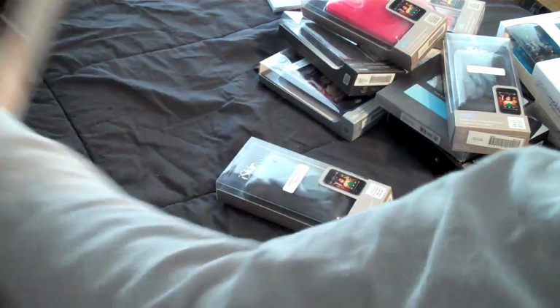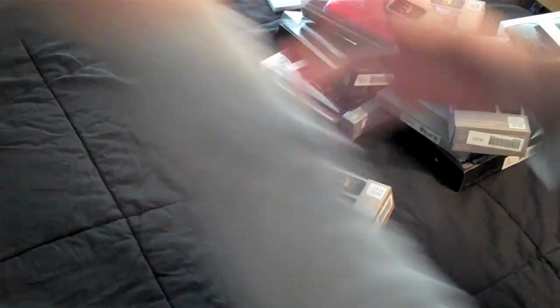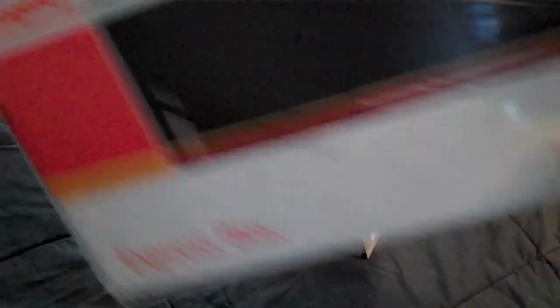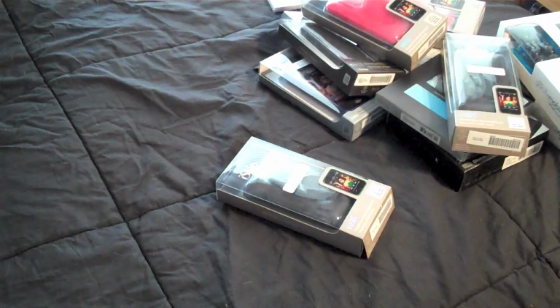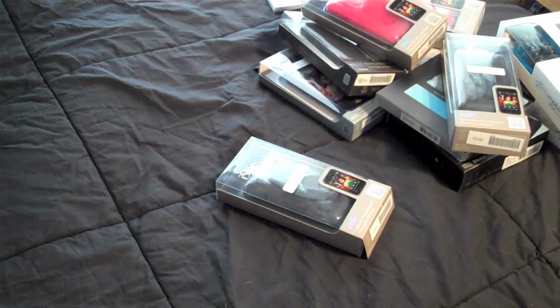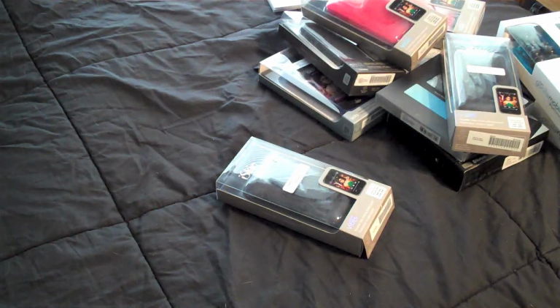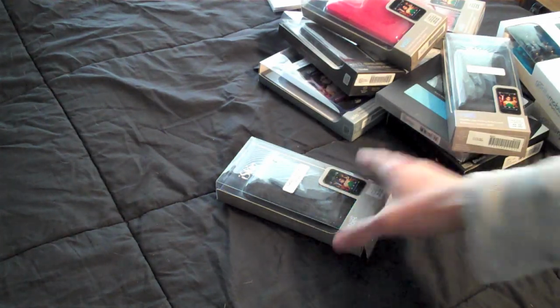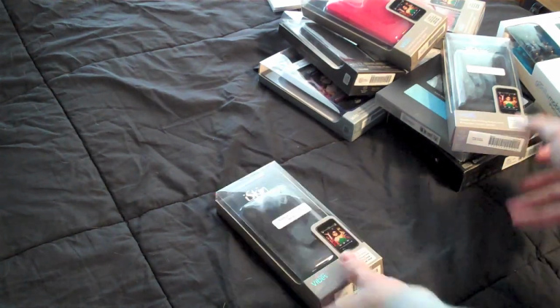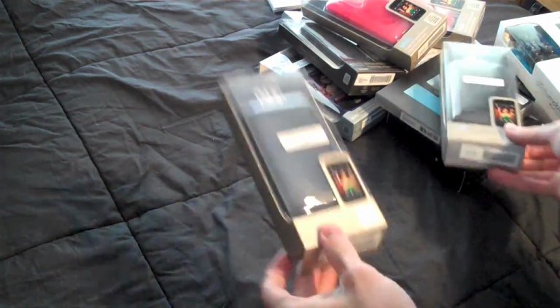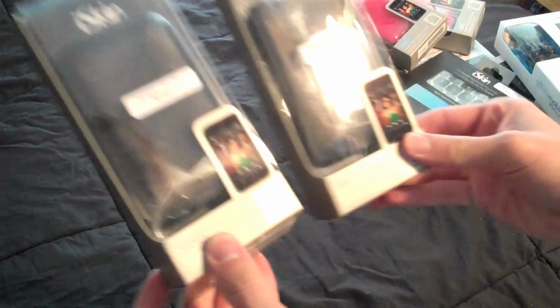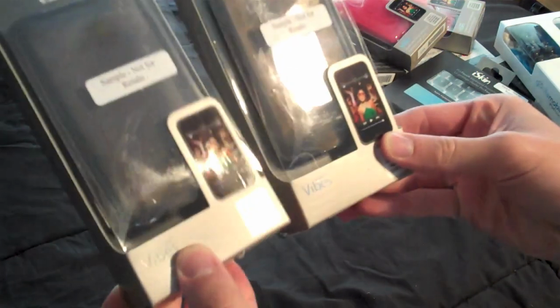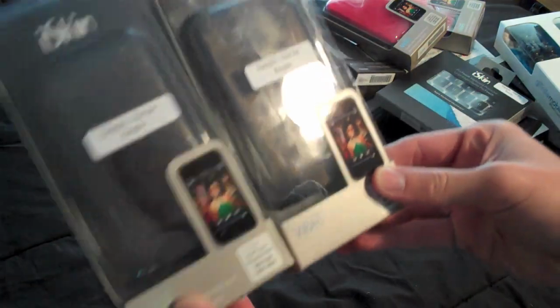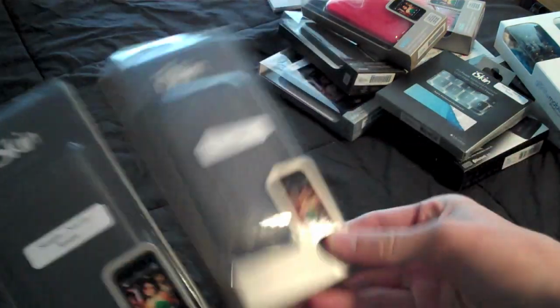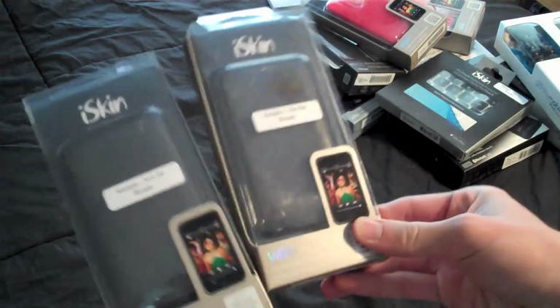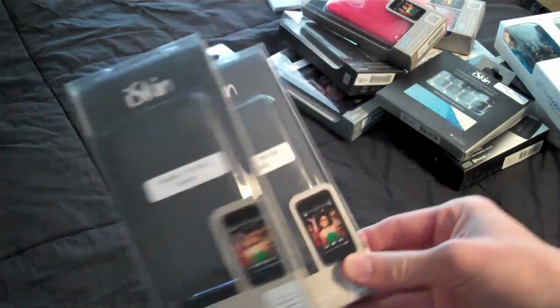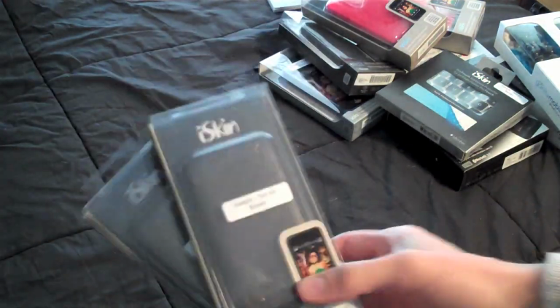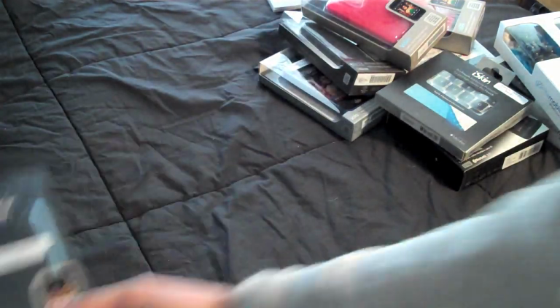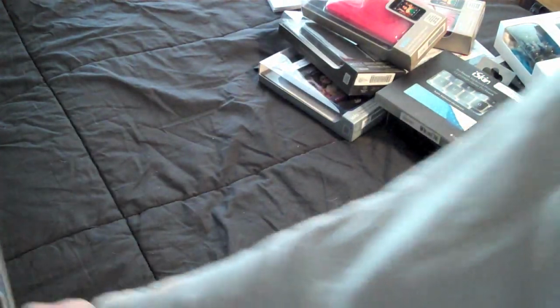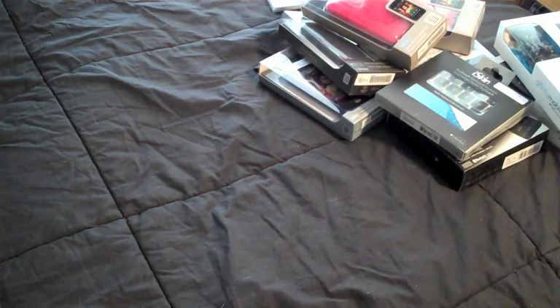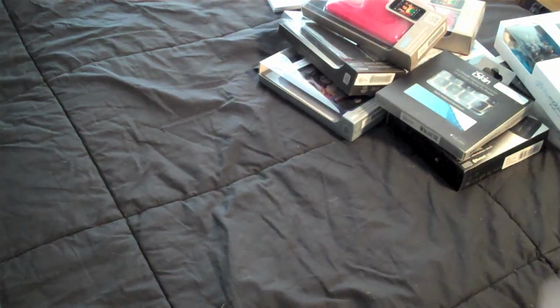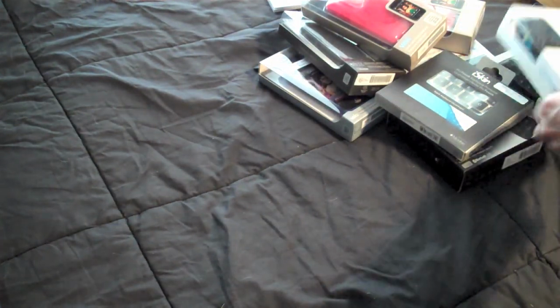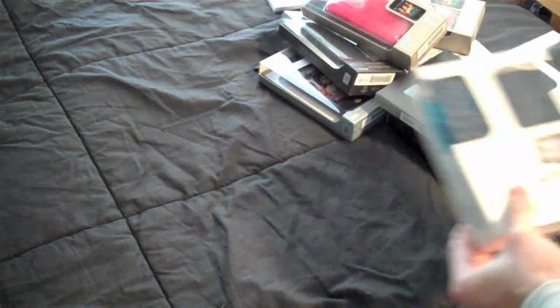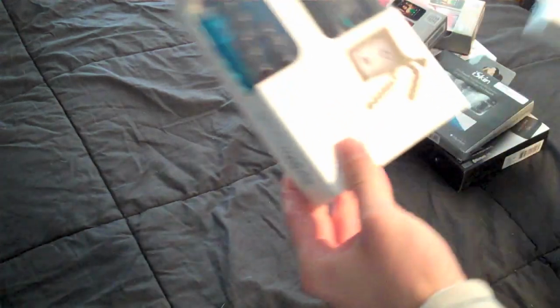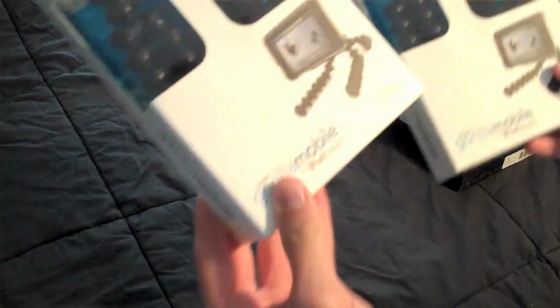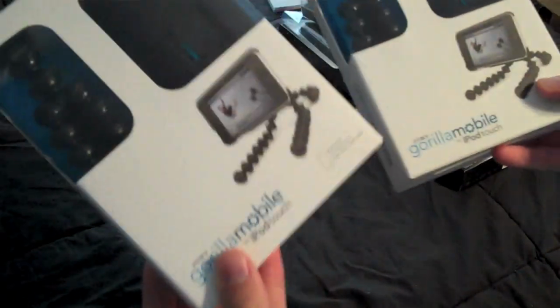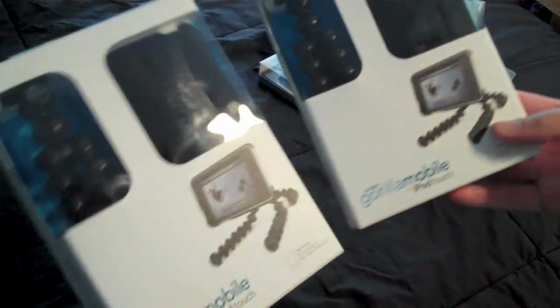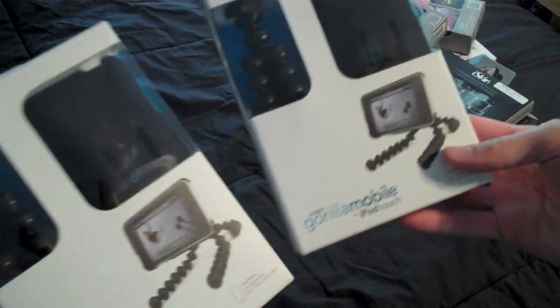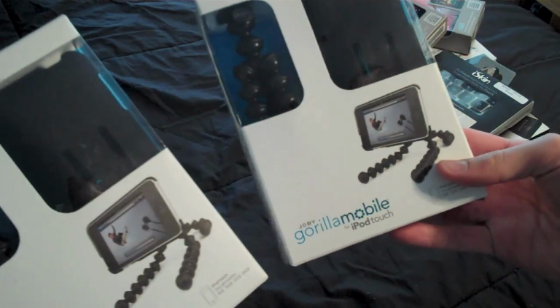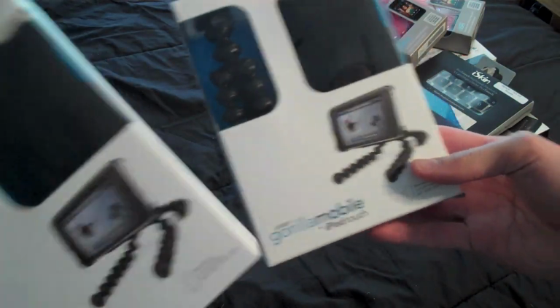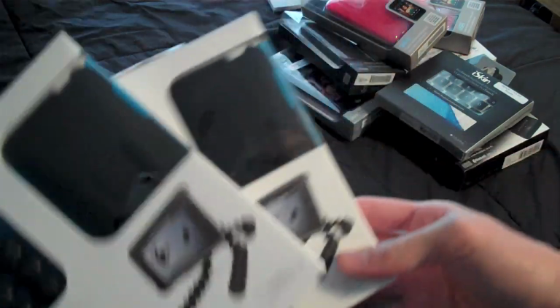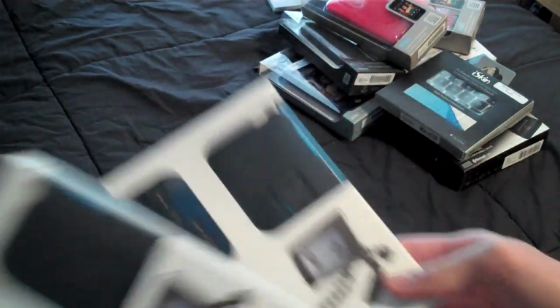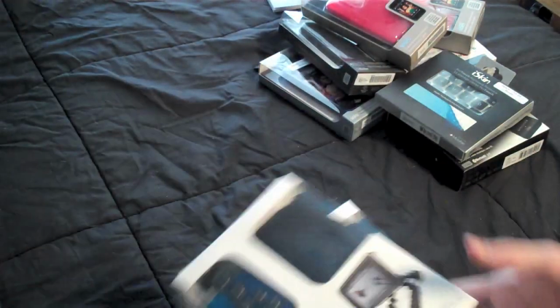So let's have a quick recap here. We have two iPod Touch cases — since I don't own a Touch, these two will definitely be a giveaway. Two Gorilla Mobile tripods for iPod Touch — also giveaway.